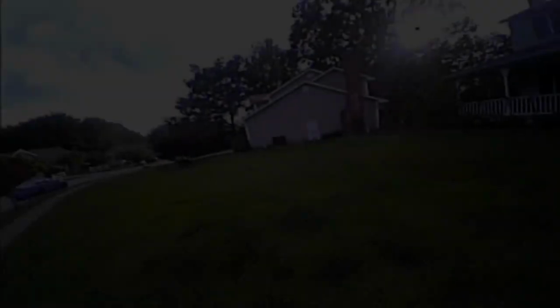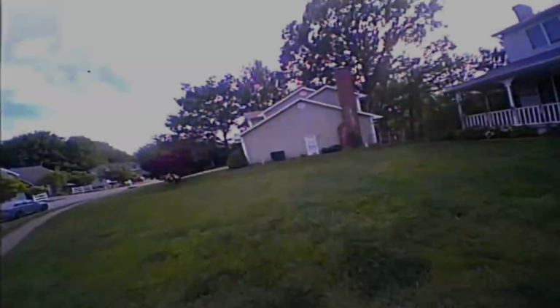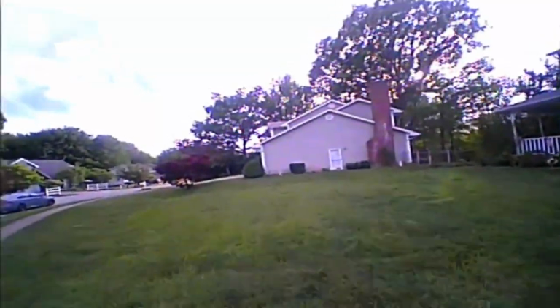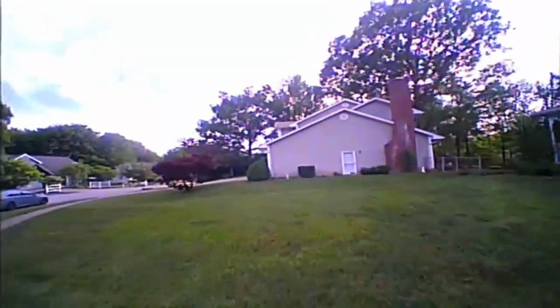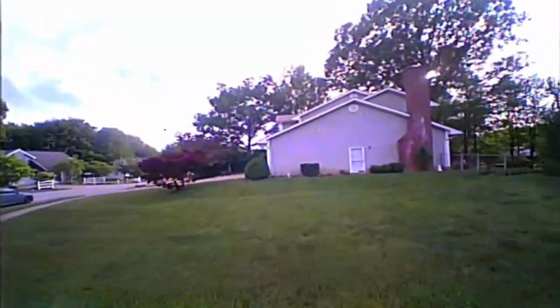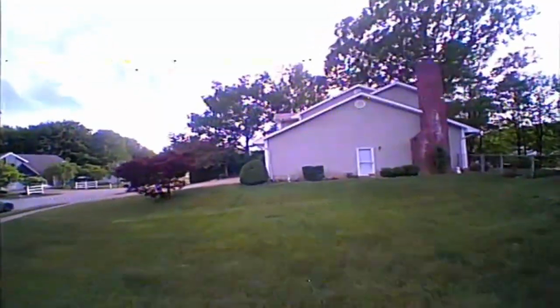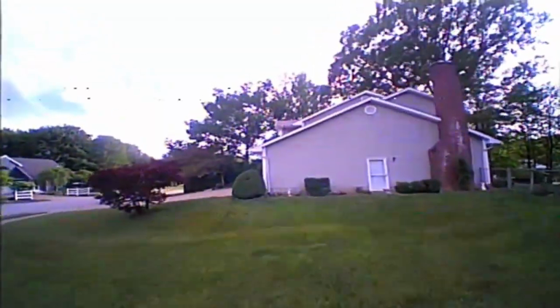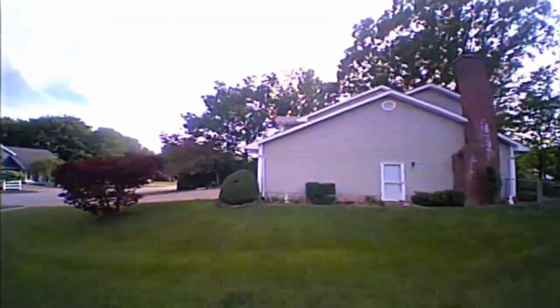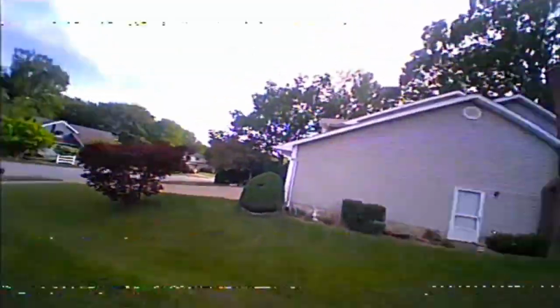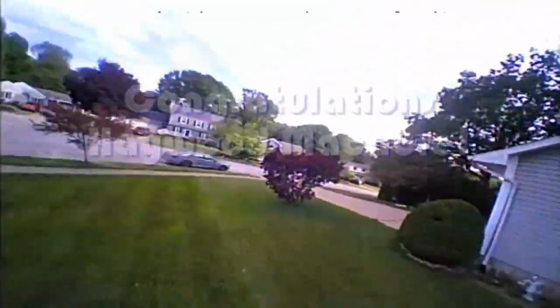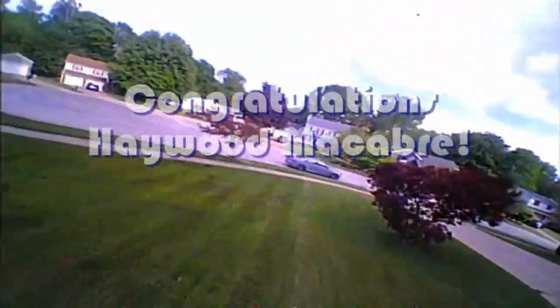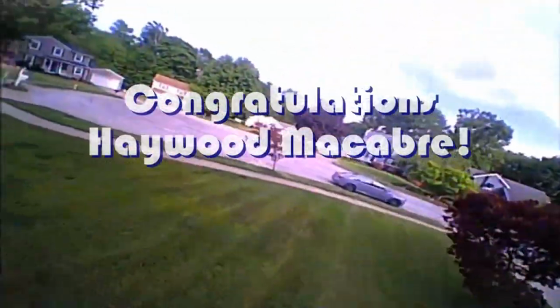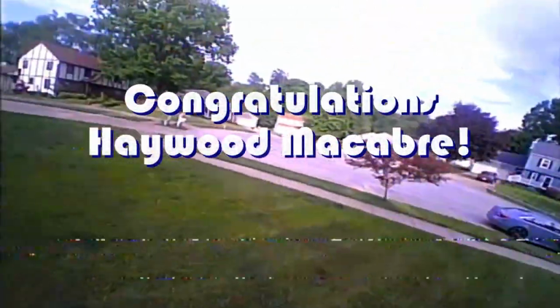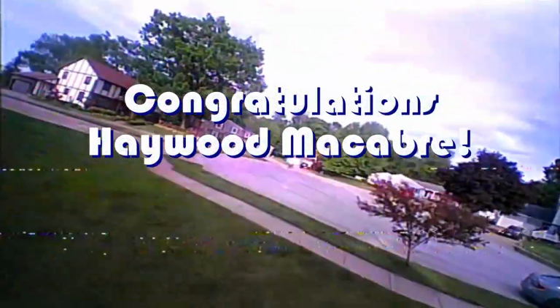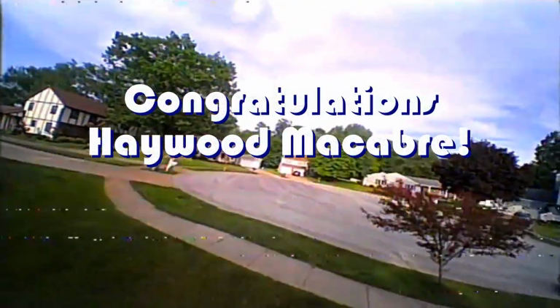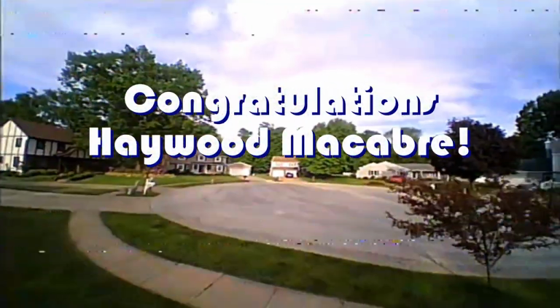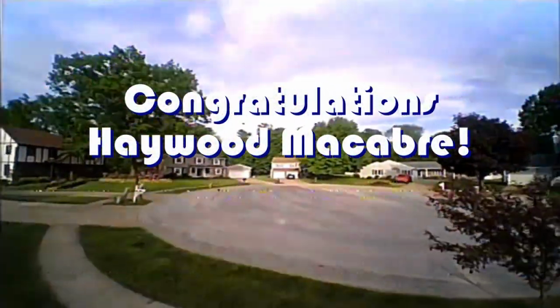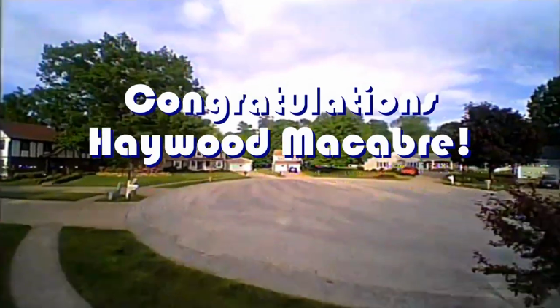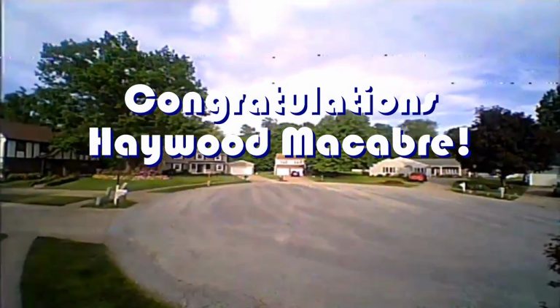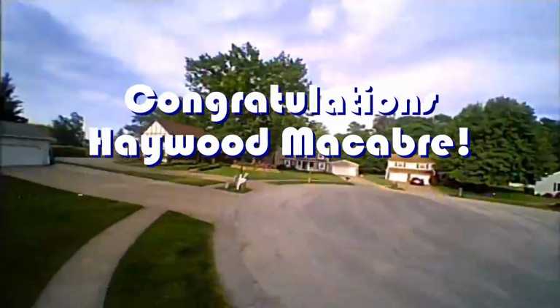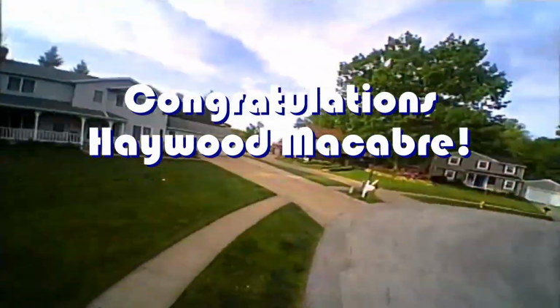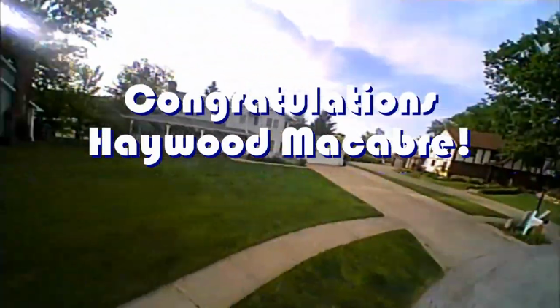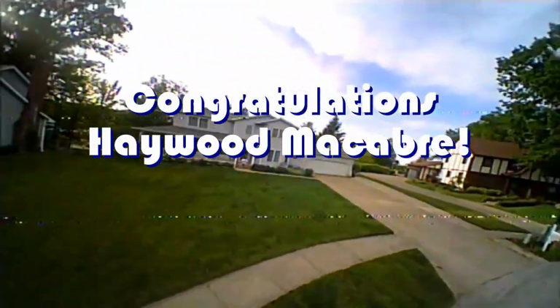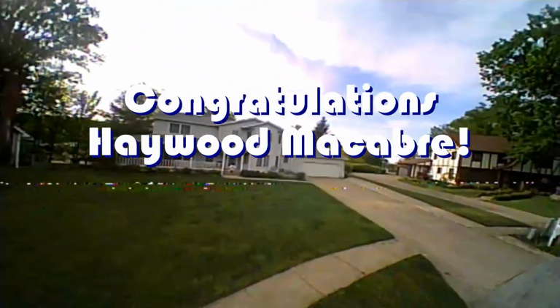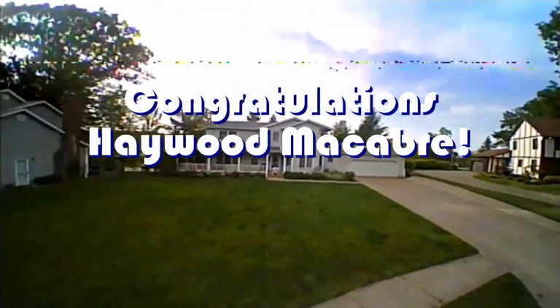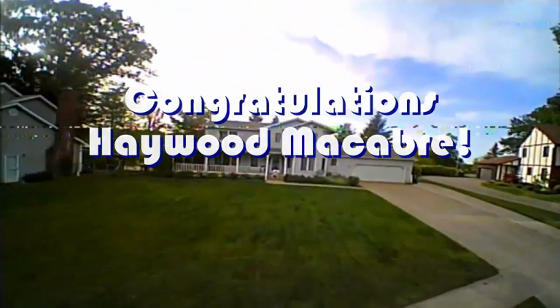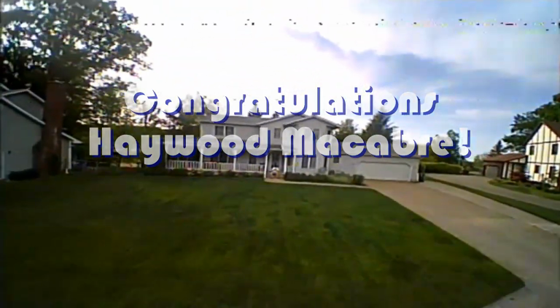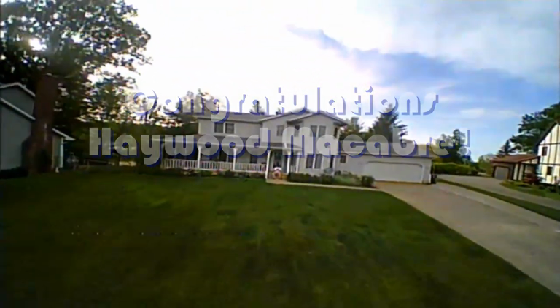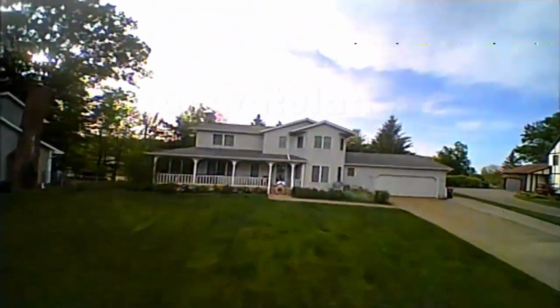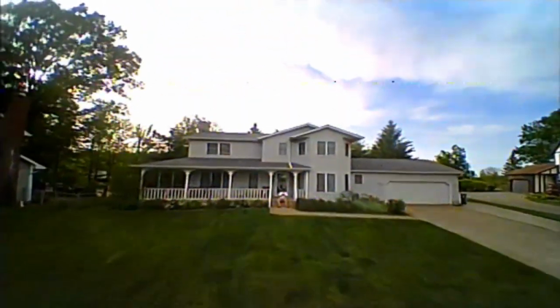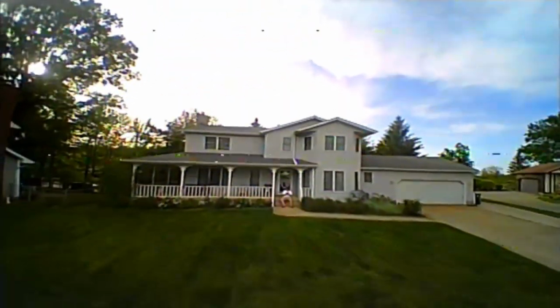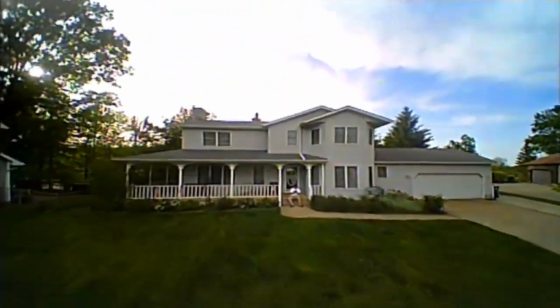Good morning, Quadcopter101 here. Today's shout-out goes to Haywood Macabre. Haywood was first to say 'first' in one of my recent videos, and thus wins this shout-out. So congratulations.